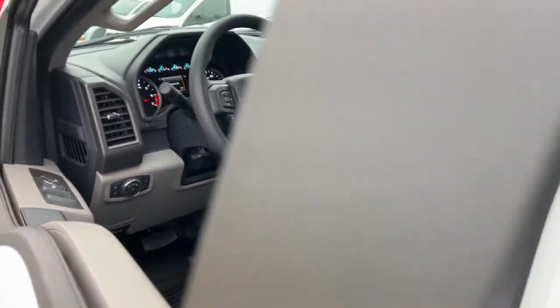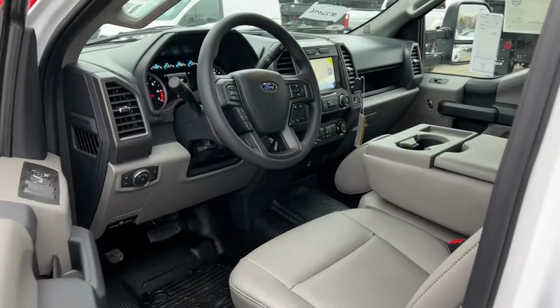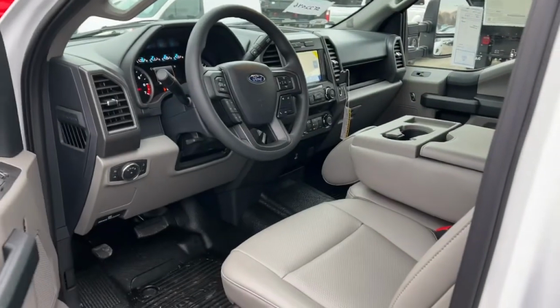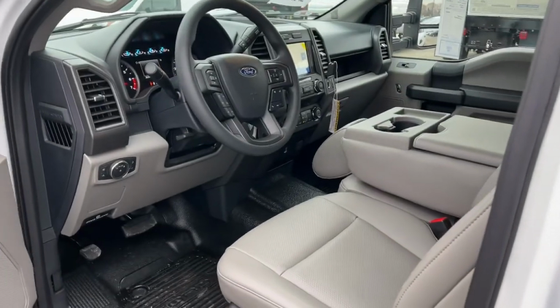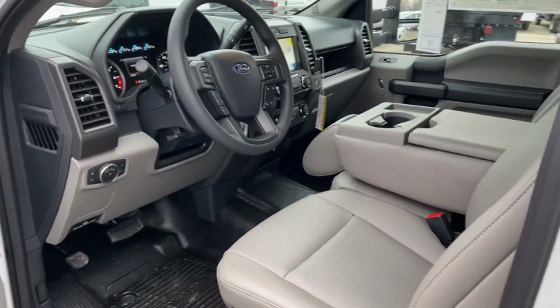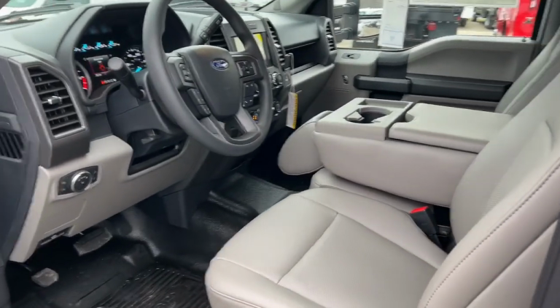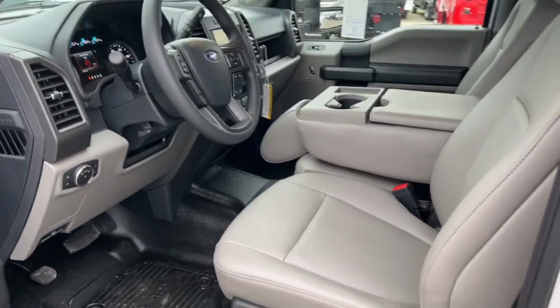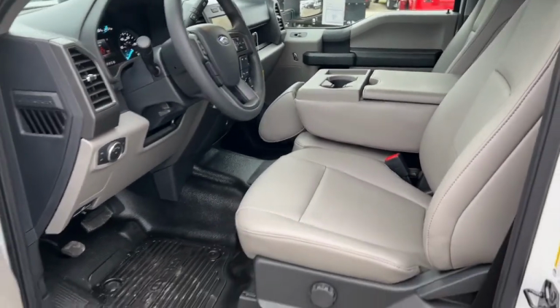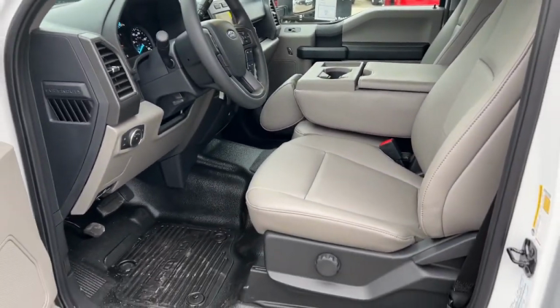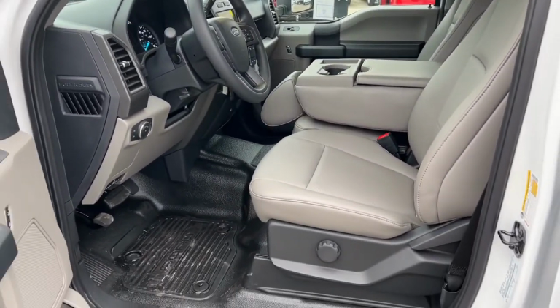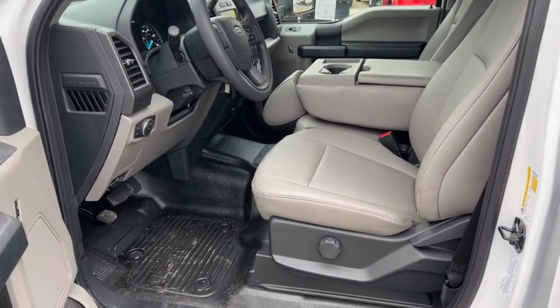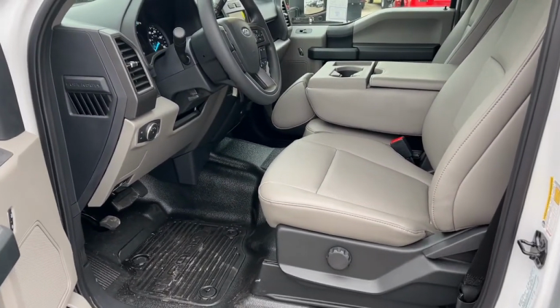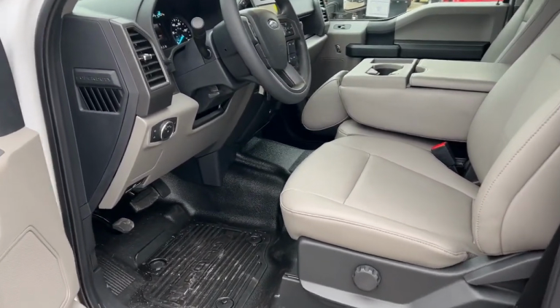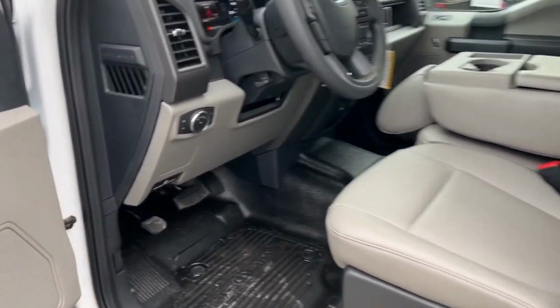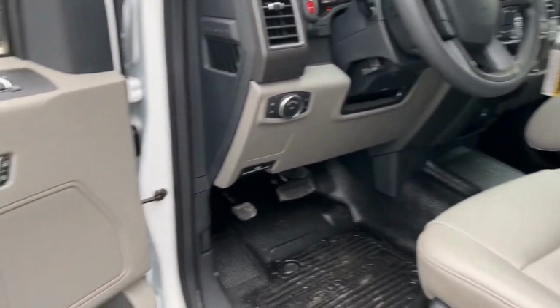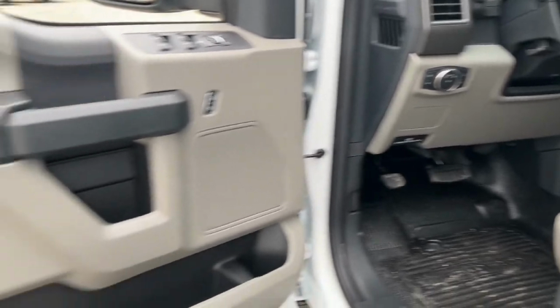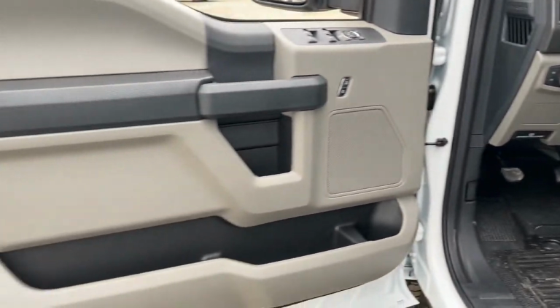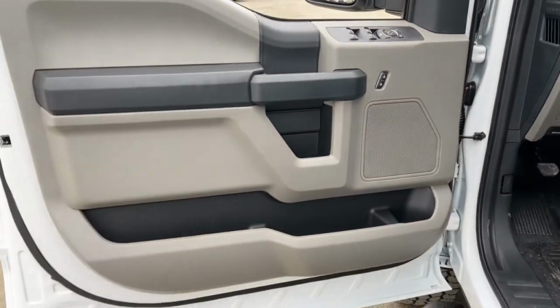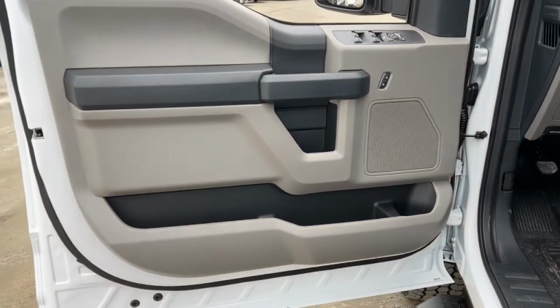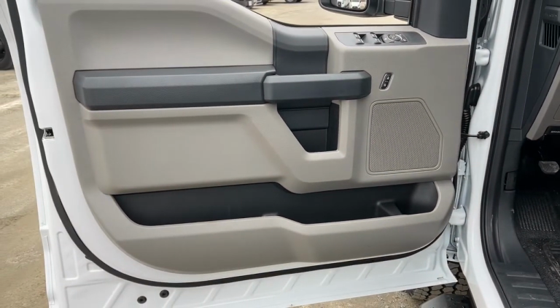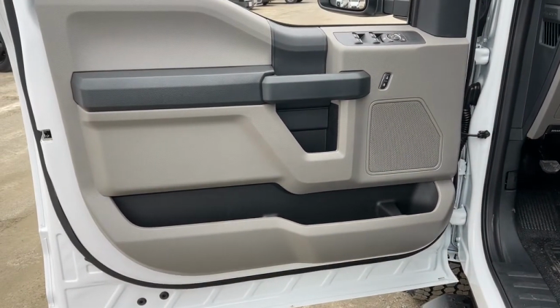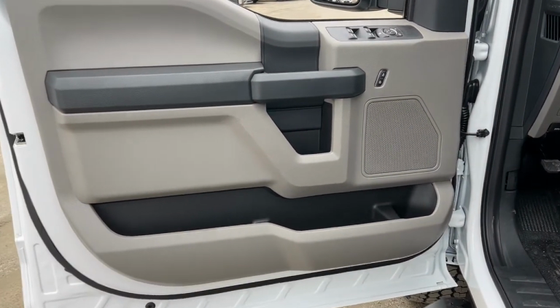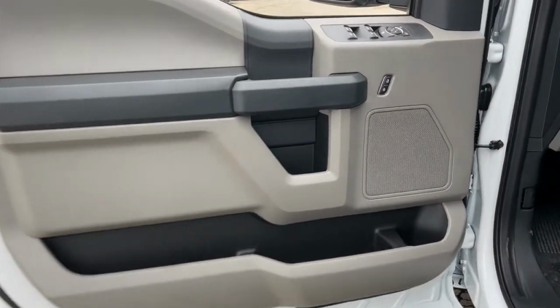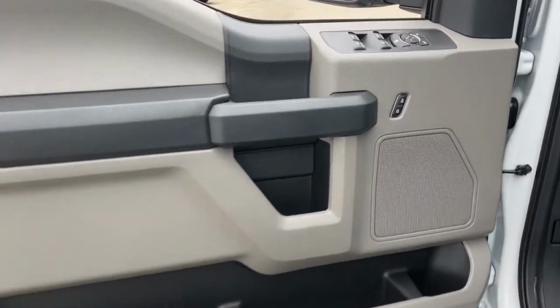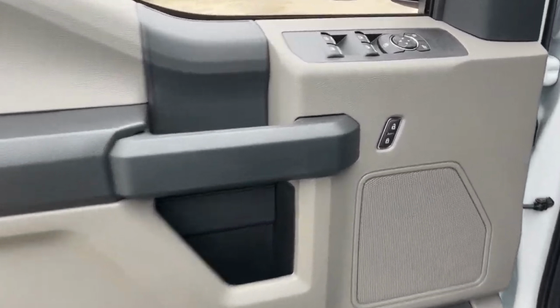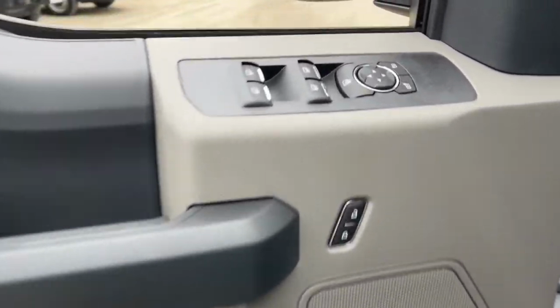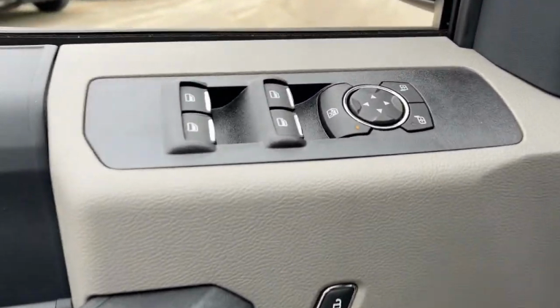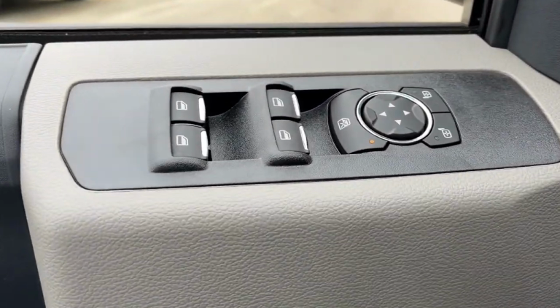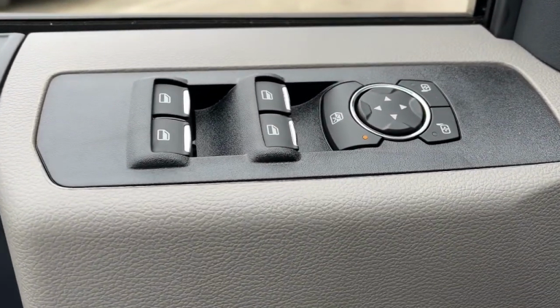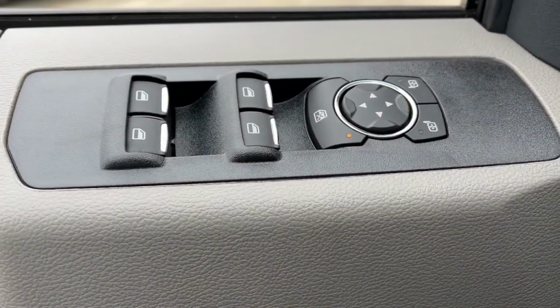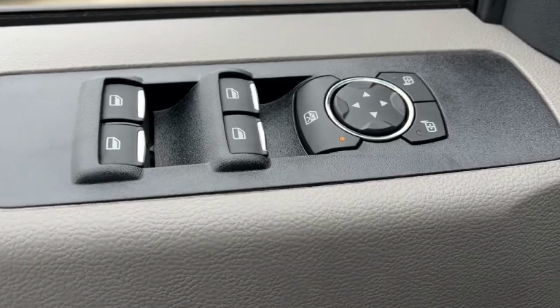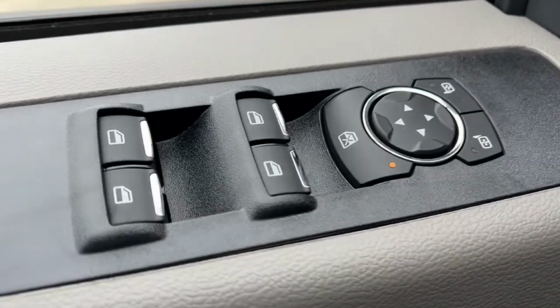The following are some of this vehicle's highlighted options: electronic stability control, trip computer, privacy glass, four-wheel disc brakes, and power steering.